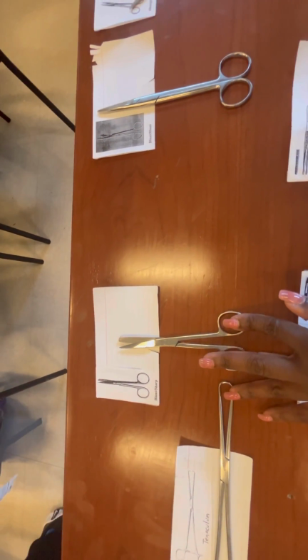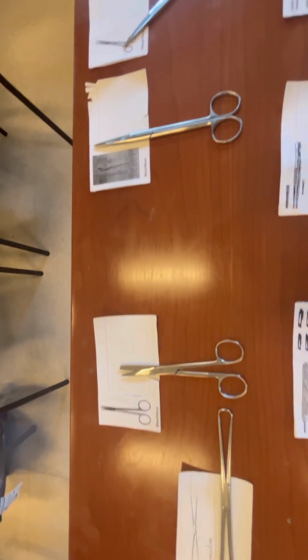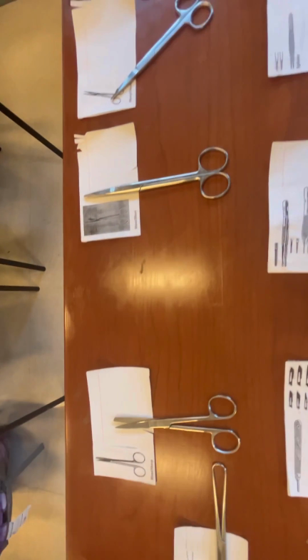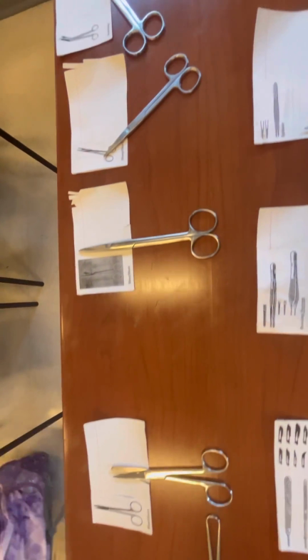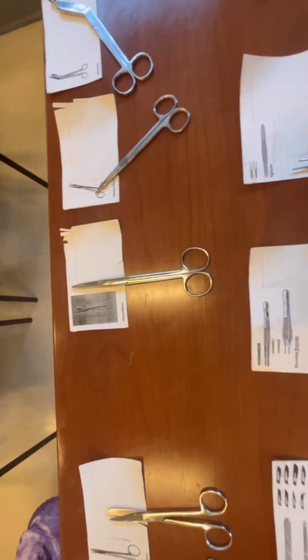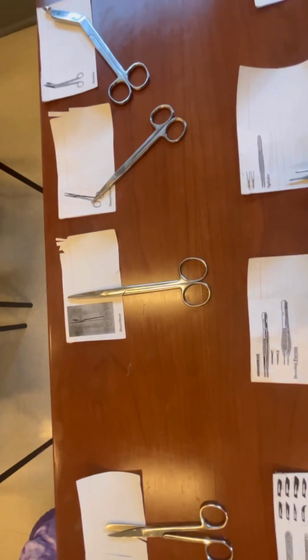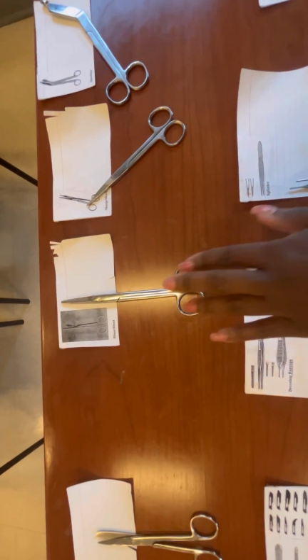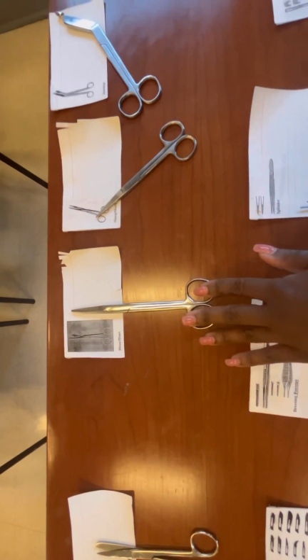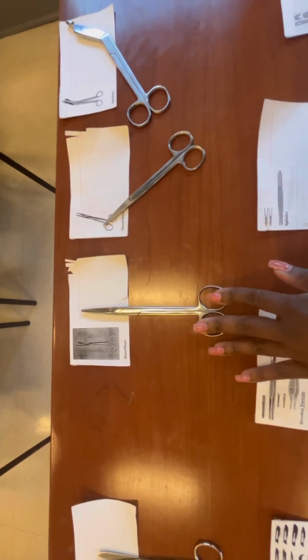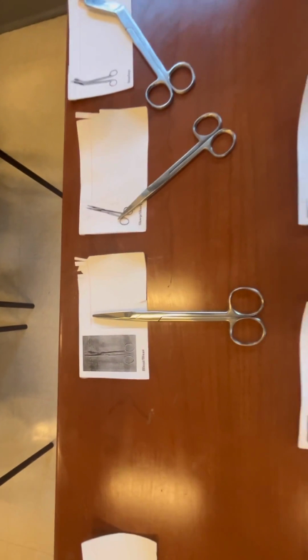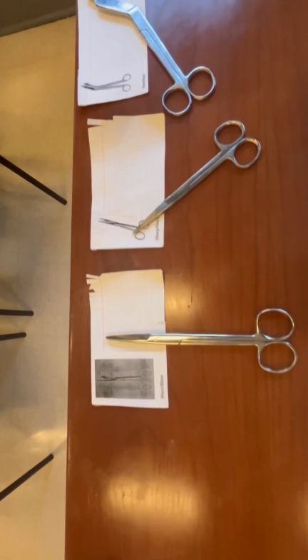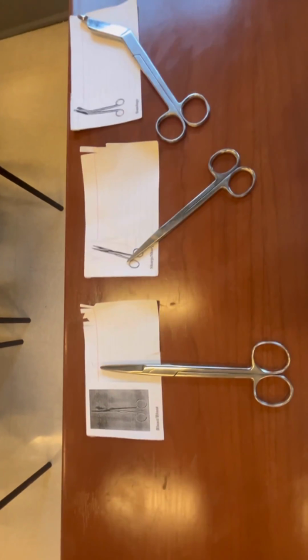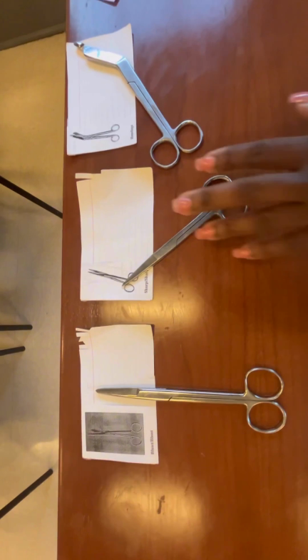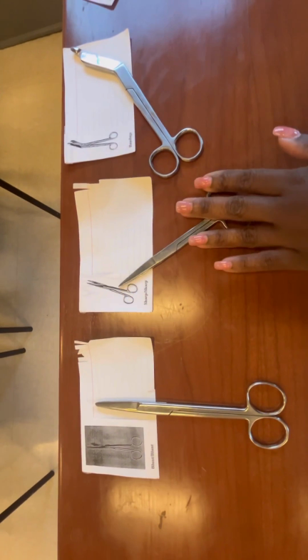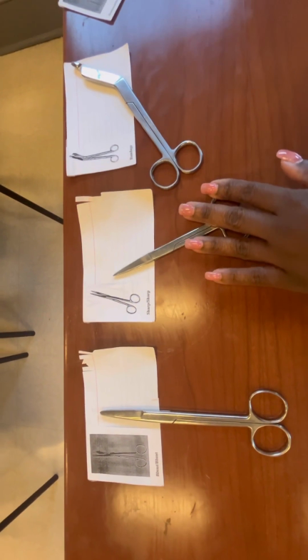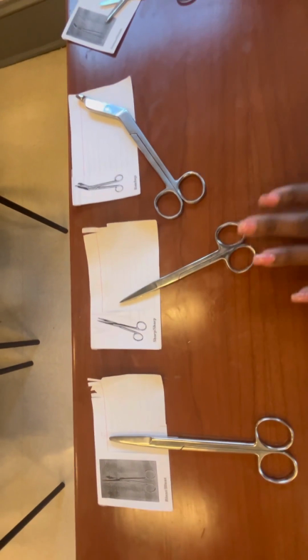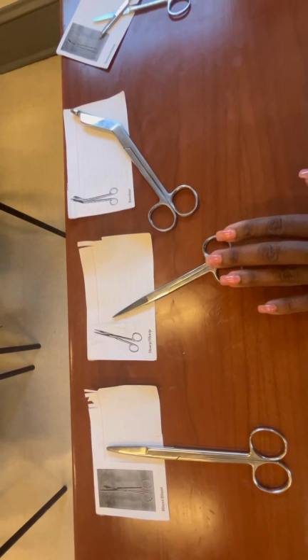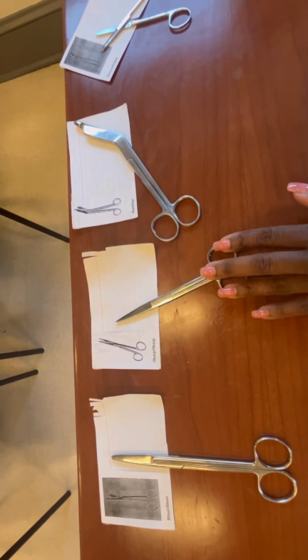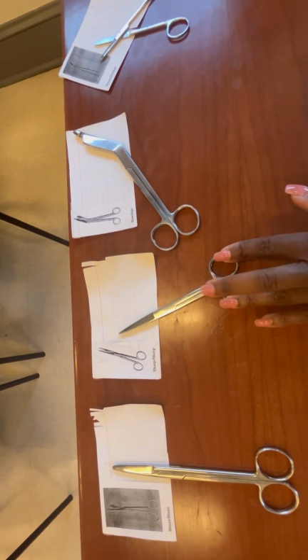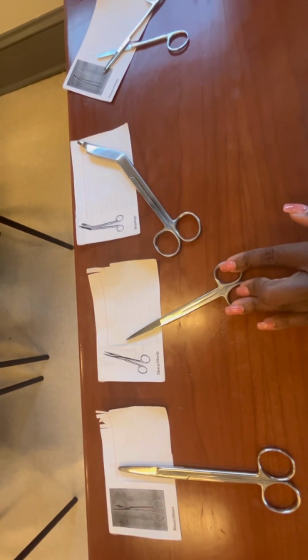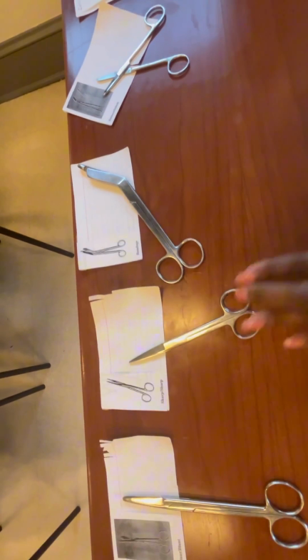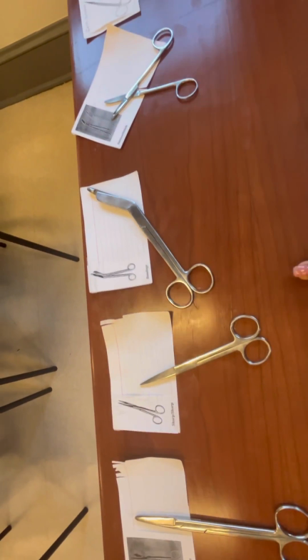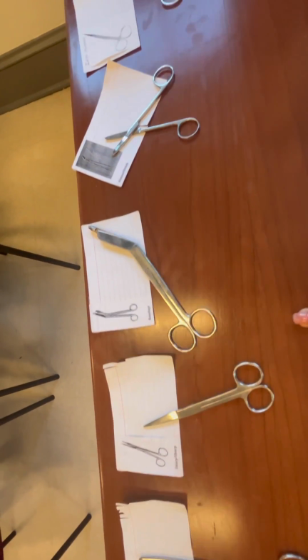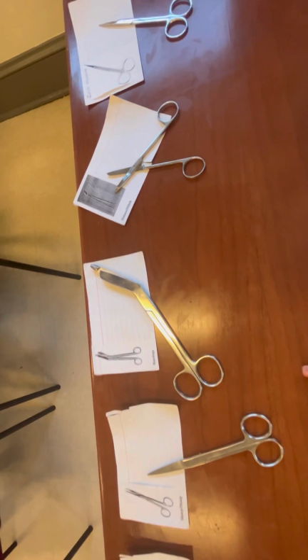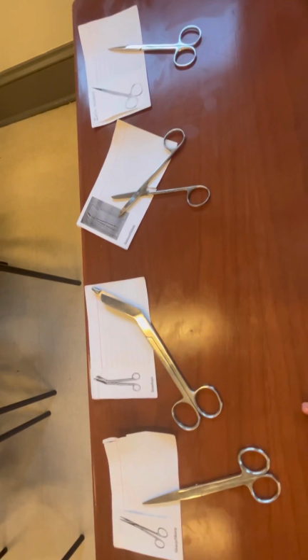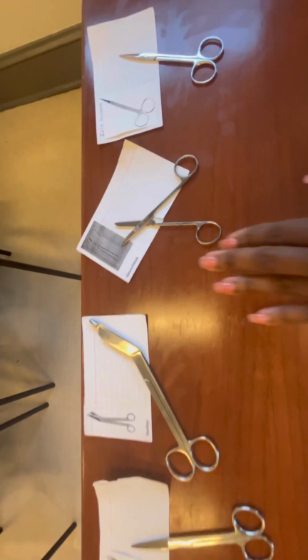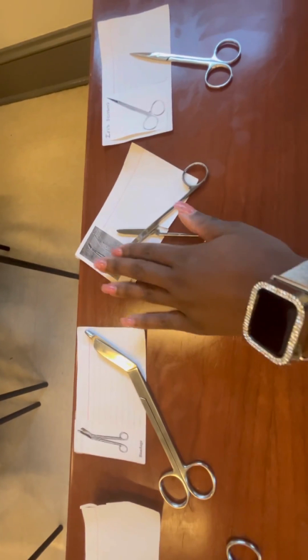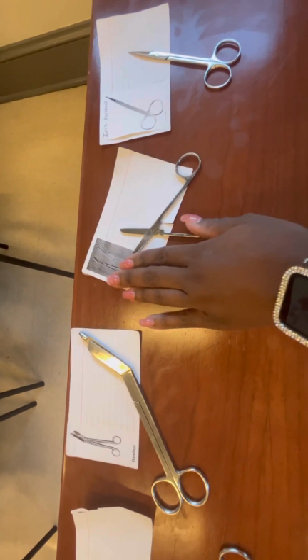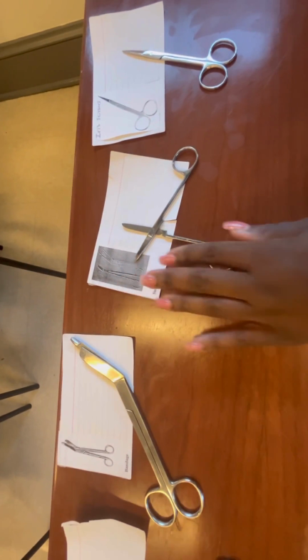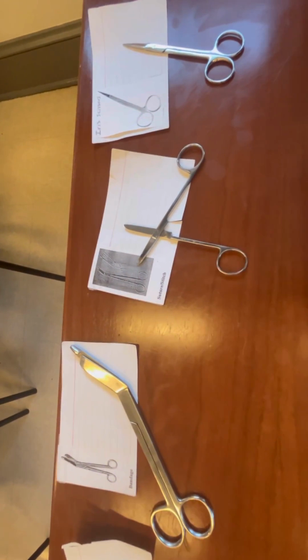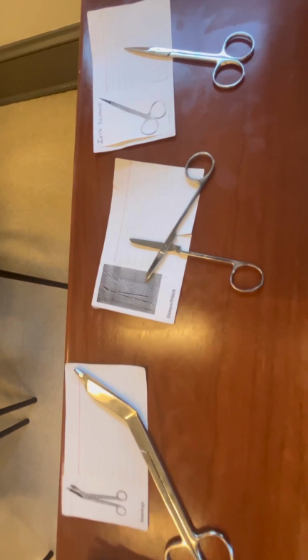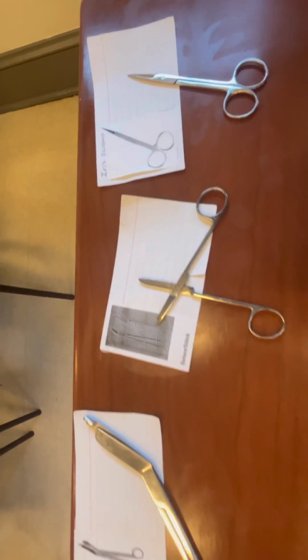Just a few different types of operating scissors — like the one I just touched is your sharp-sharp operating scissors. That next pair of scissors, the second to next, is bandage scissors. And you have suture scissors and ivory scissors.